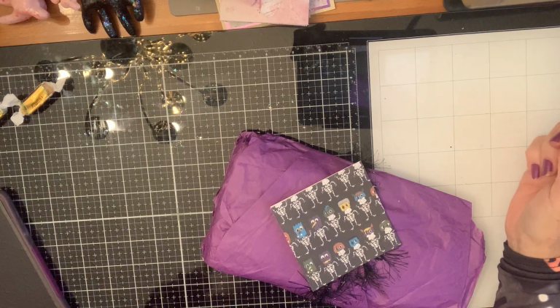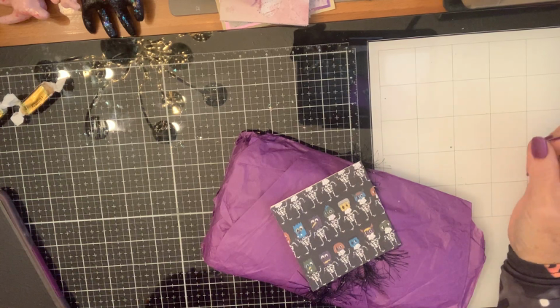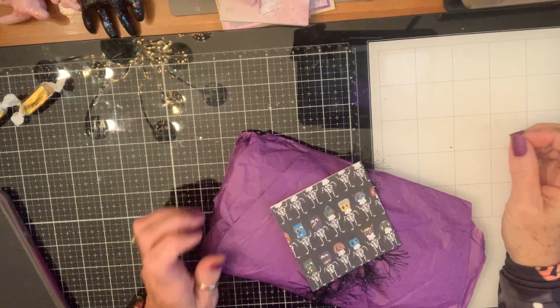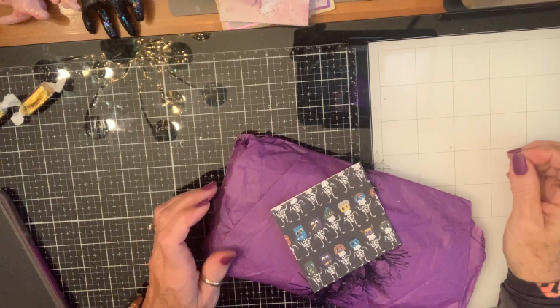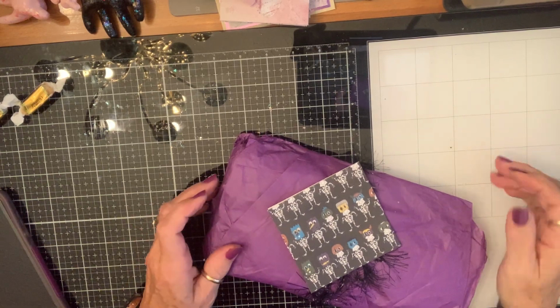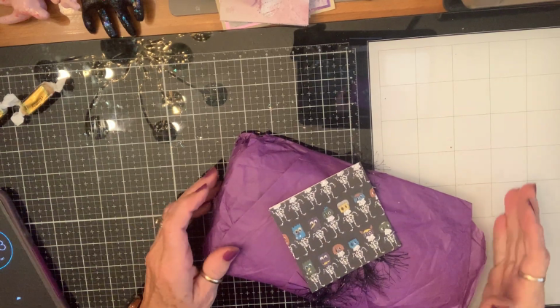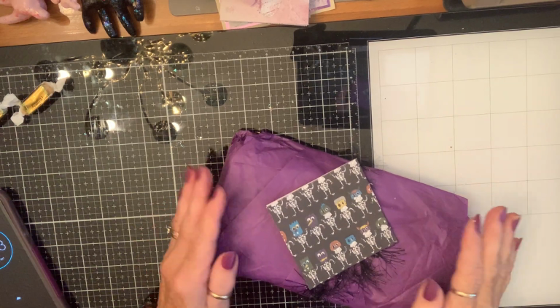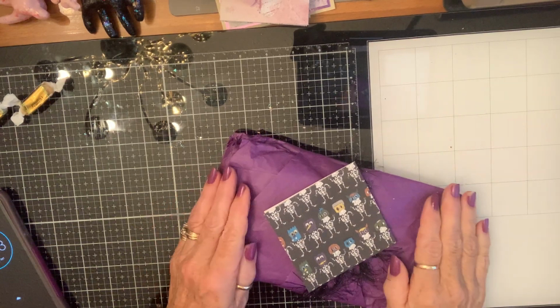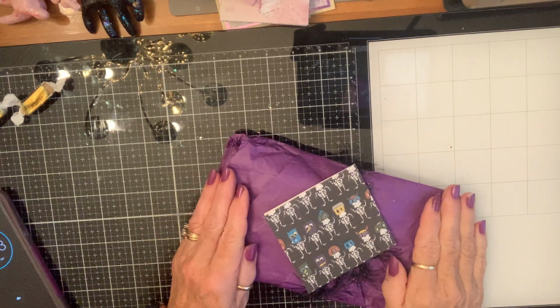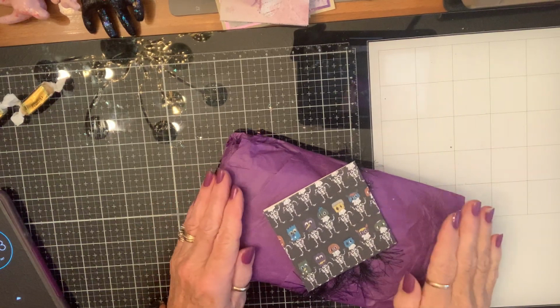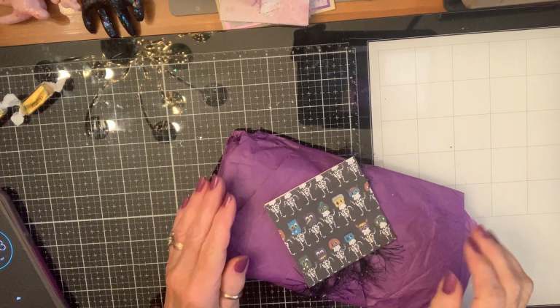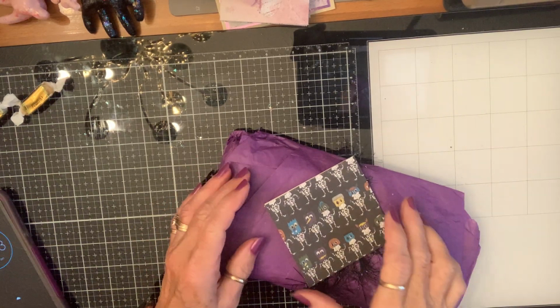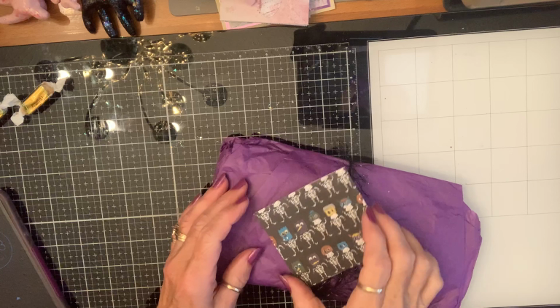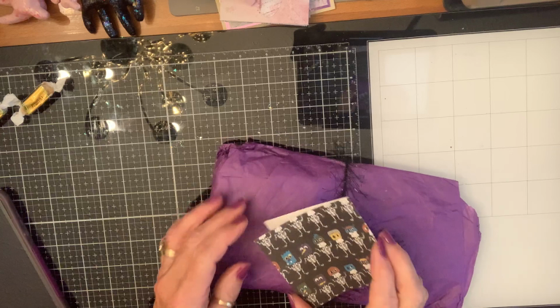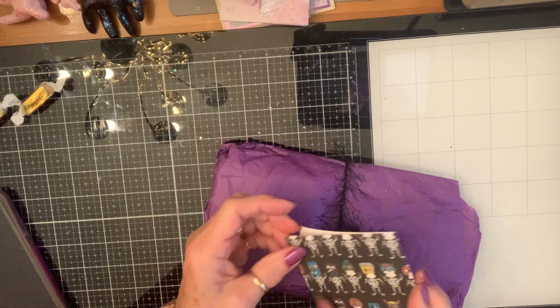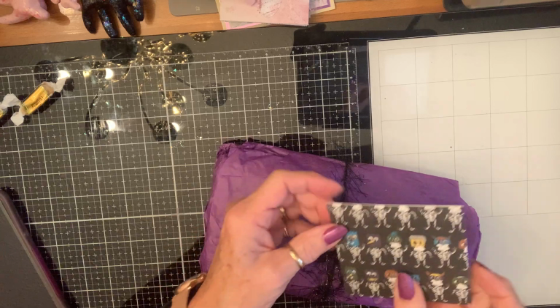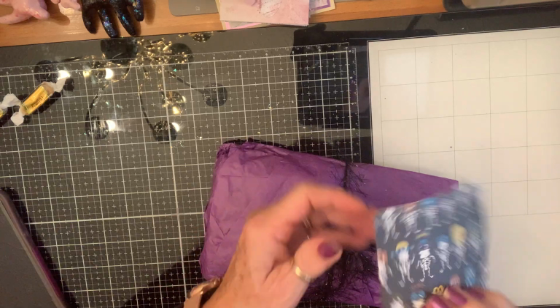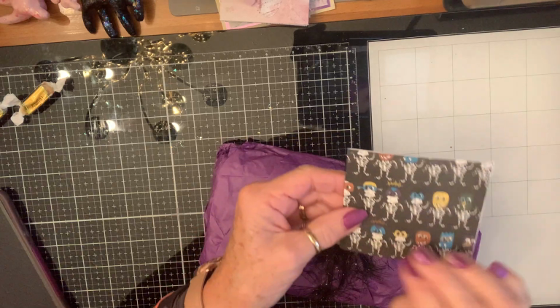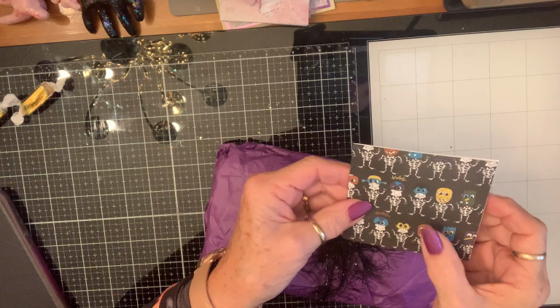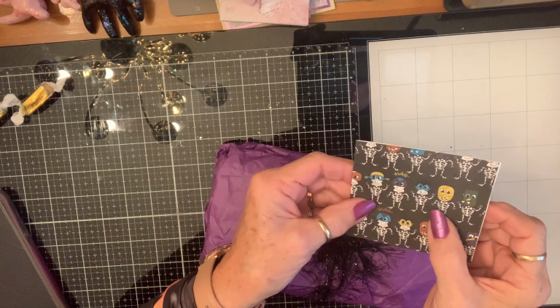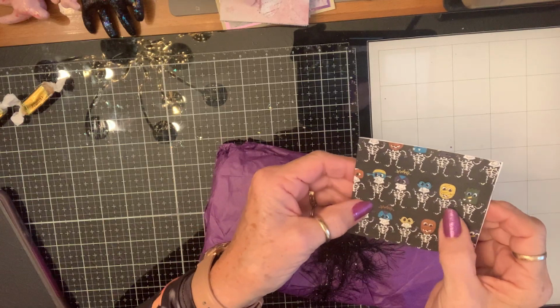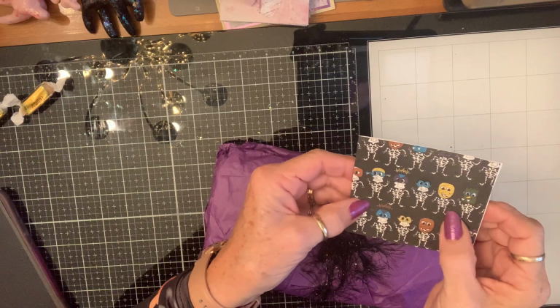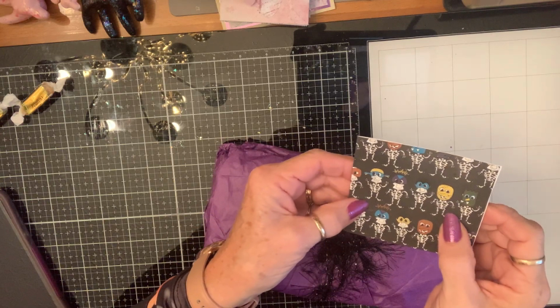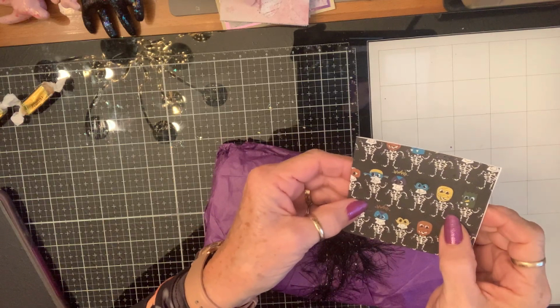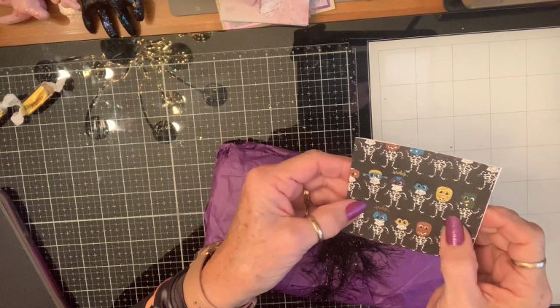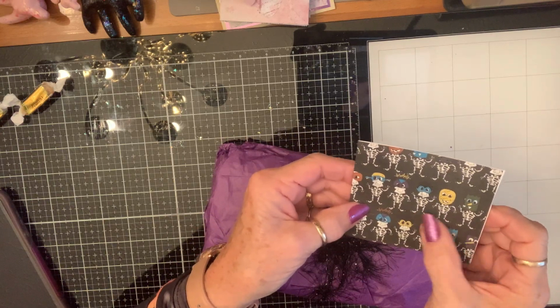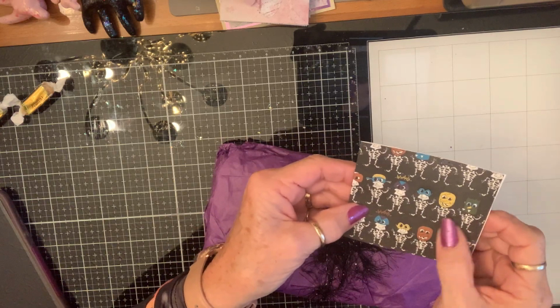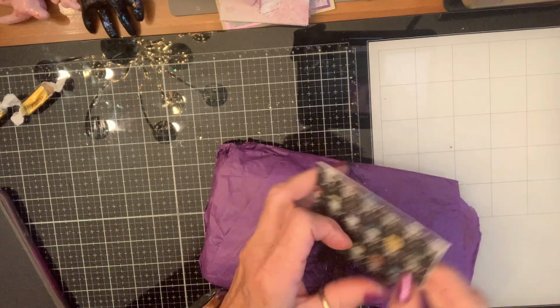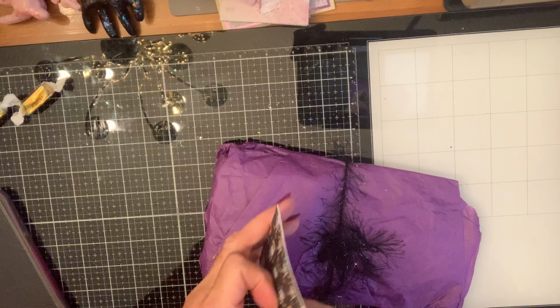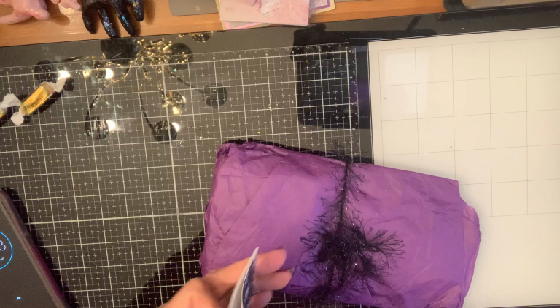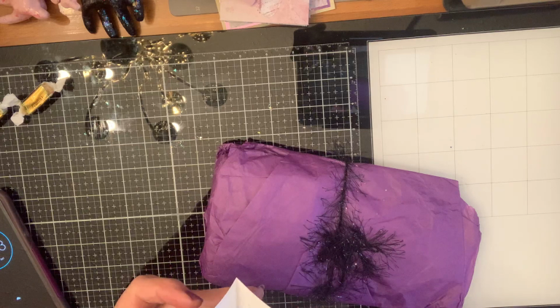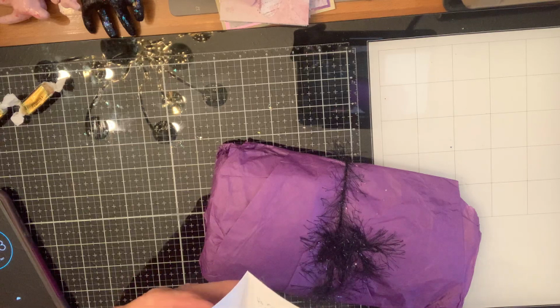Hello again, crafty friends. I got happy mail from Kathy, Cats O'Create. Look at this cute paper. I'm not familiar with it — it's so cute.